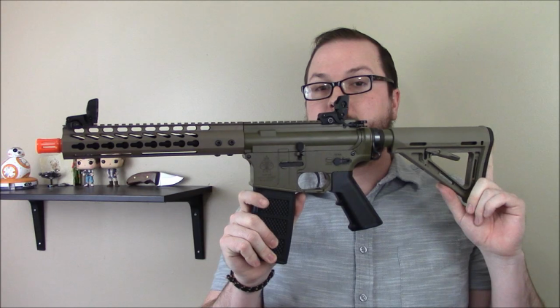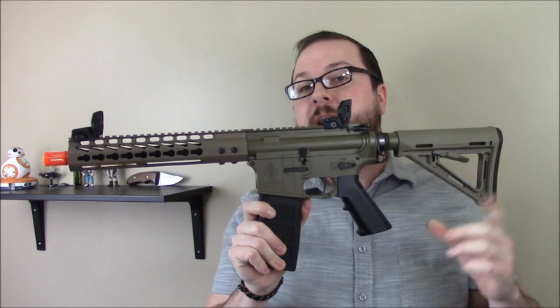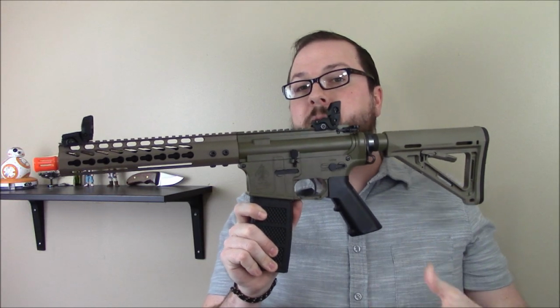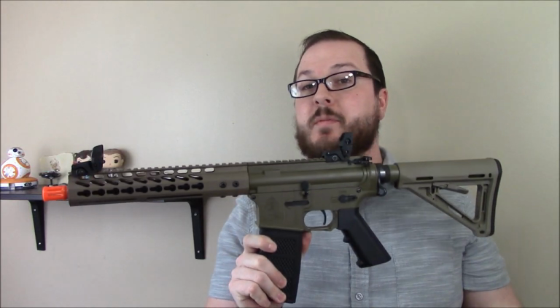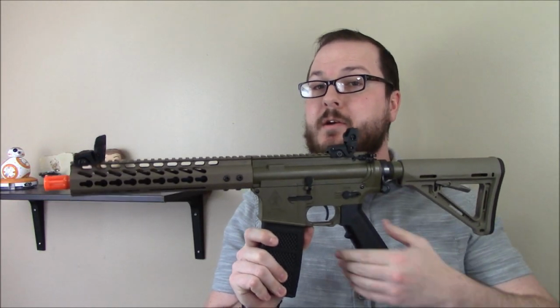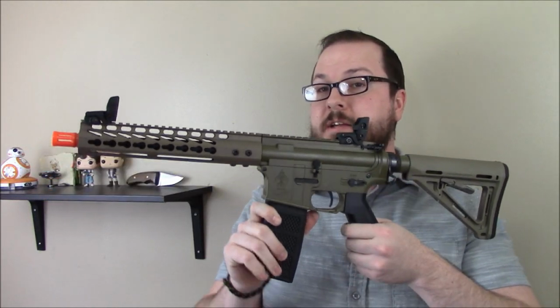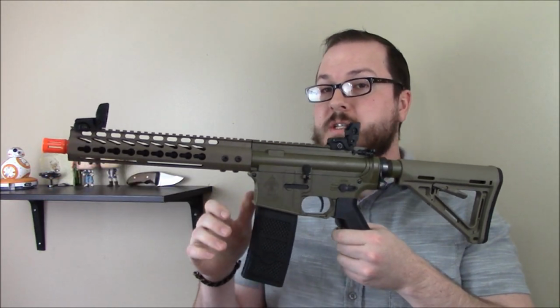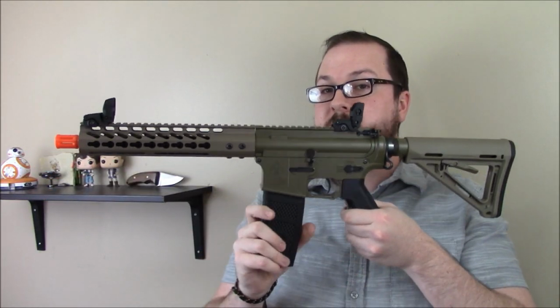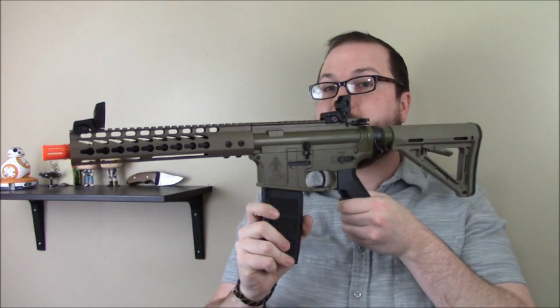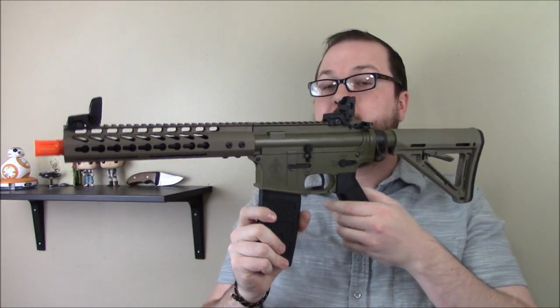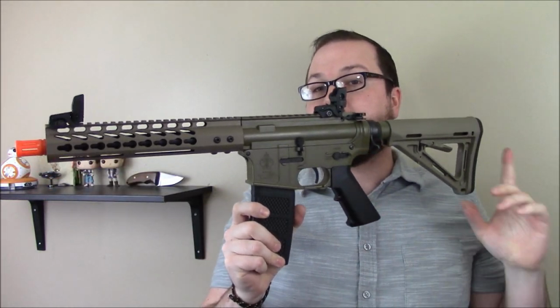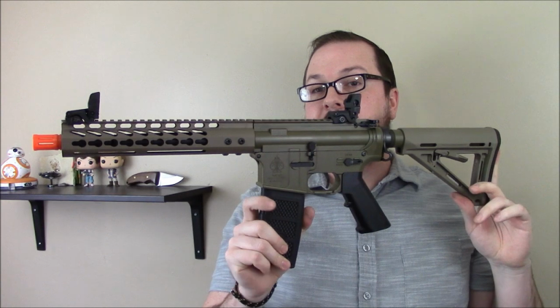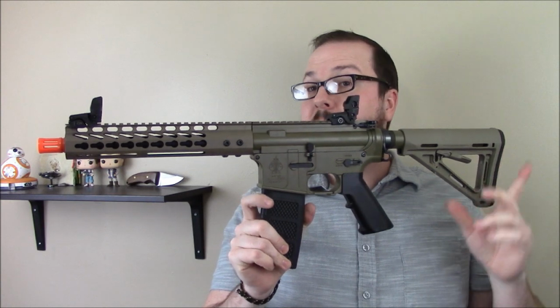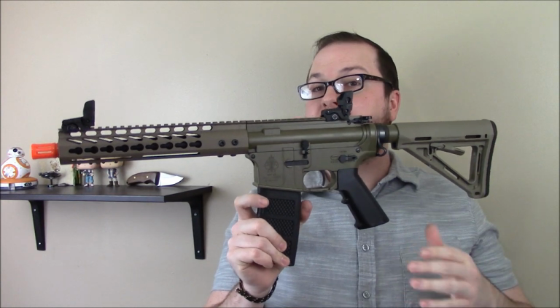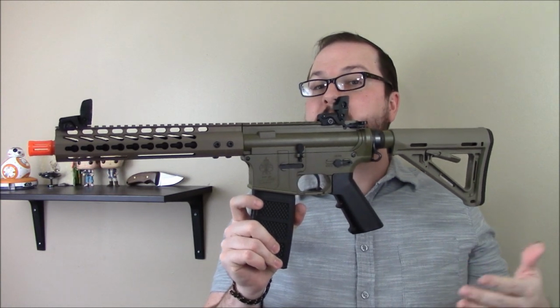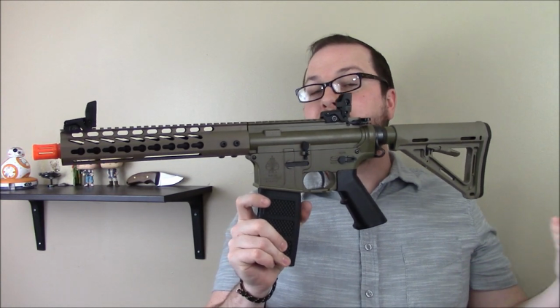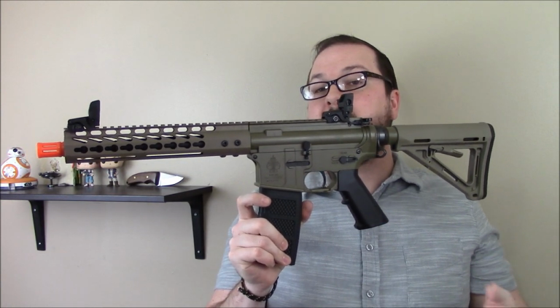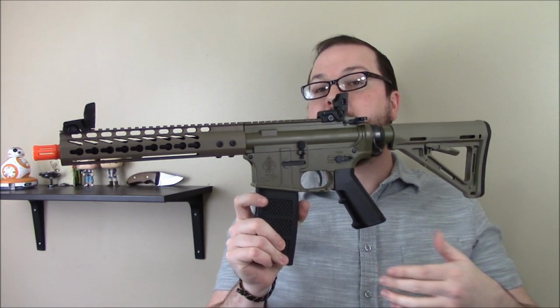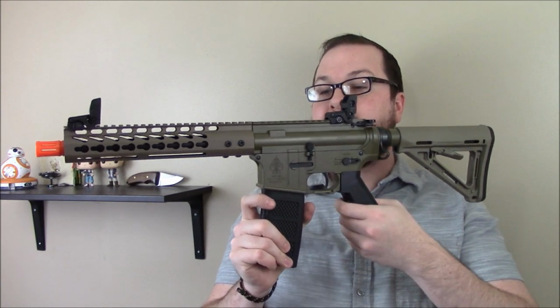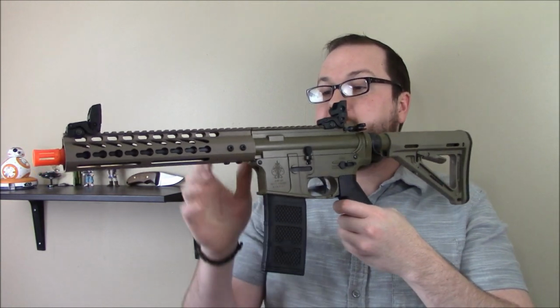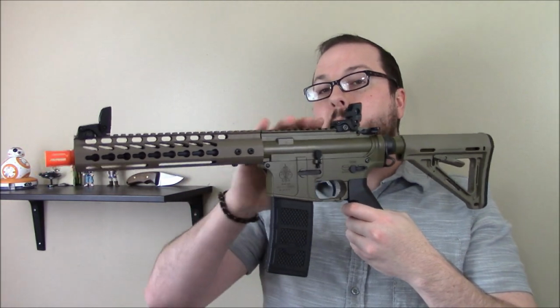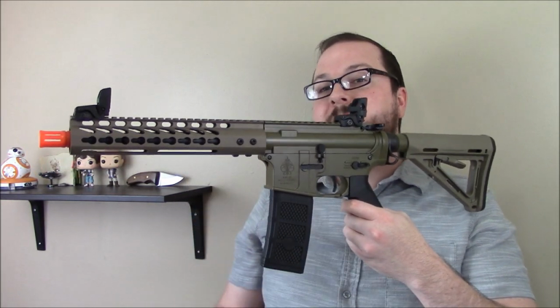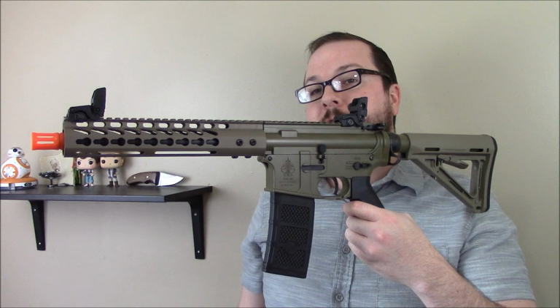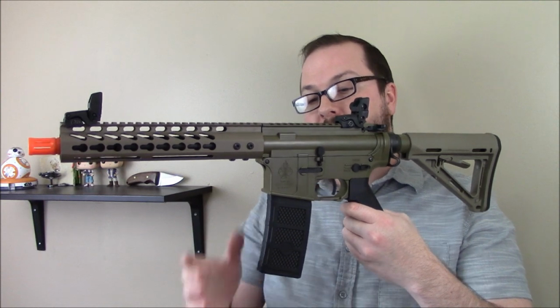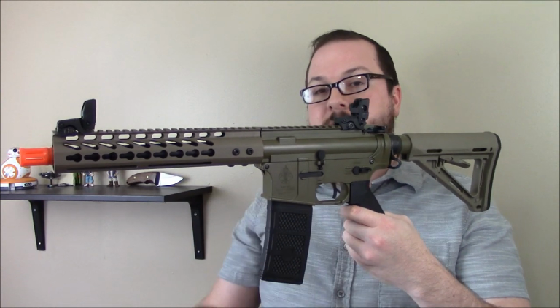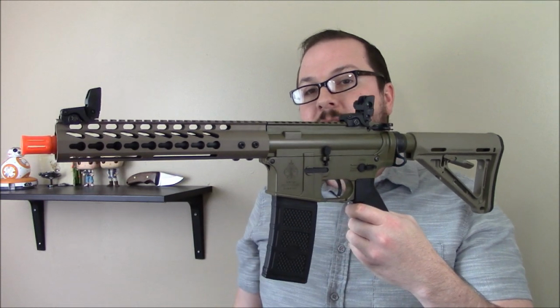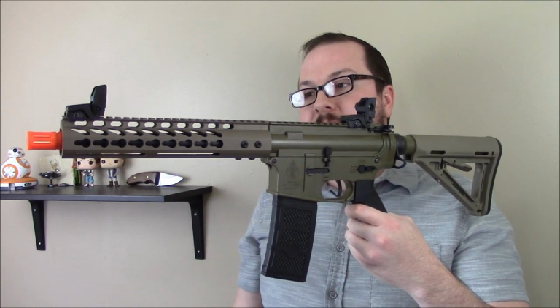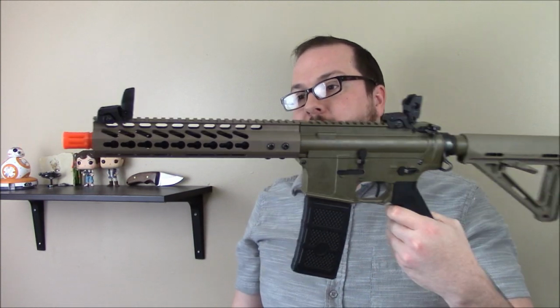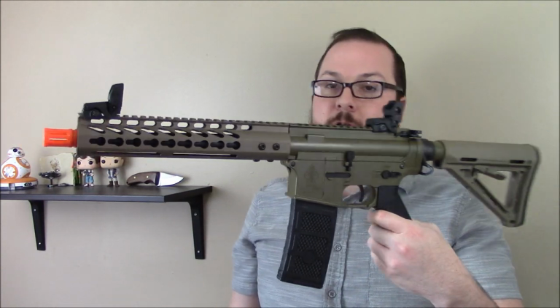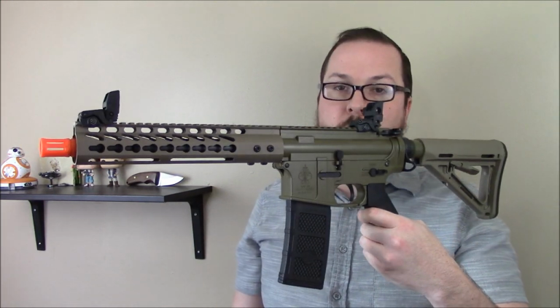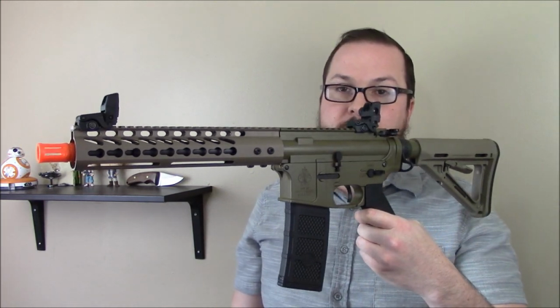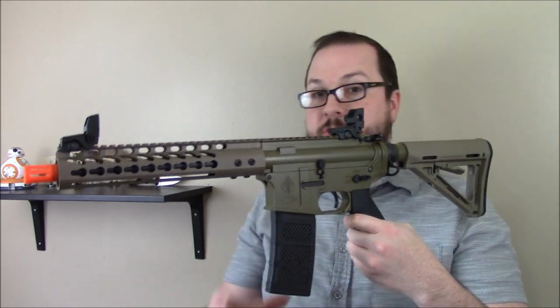Hey guys, Booligan here with Booligan Airsoft and Shooting Sports, taking a look at the more production-ready version of the American Airsoft Factory Wabi version CQC — the close quarters version.